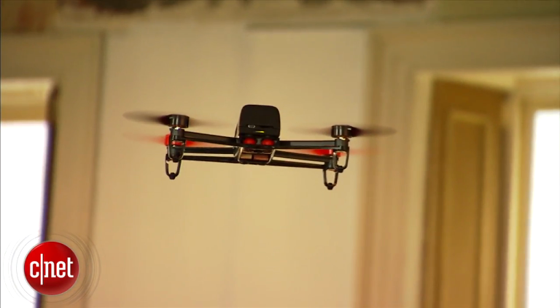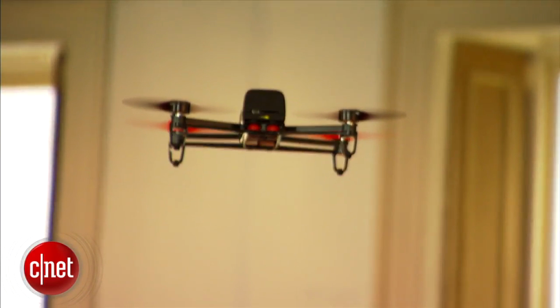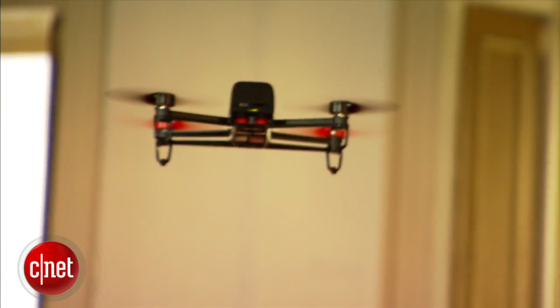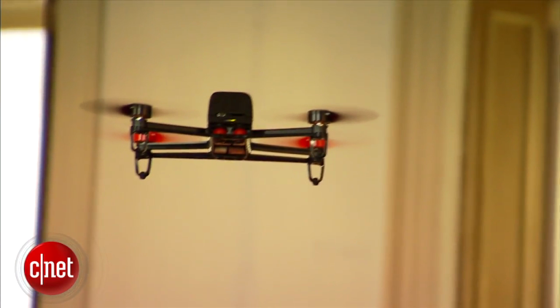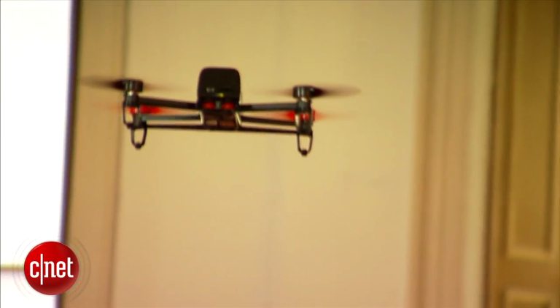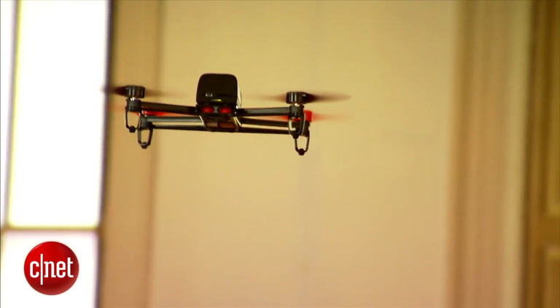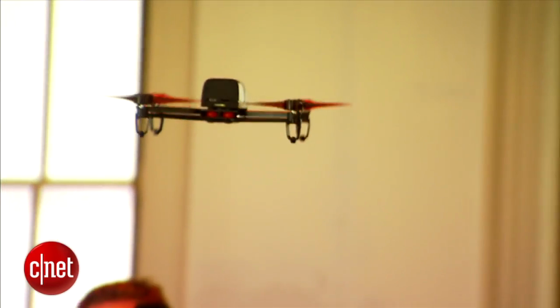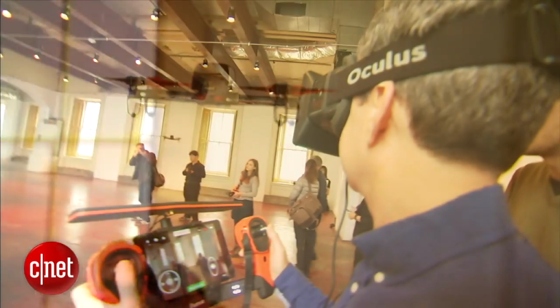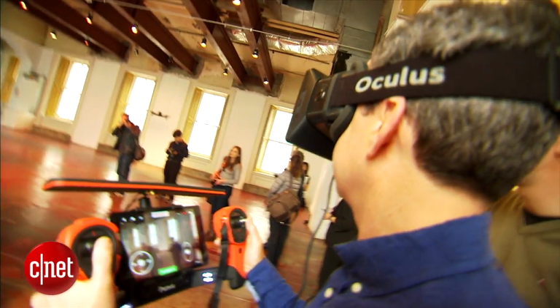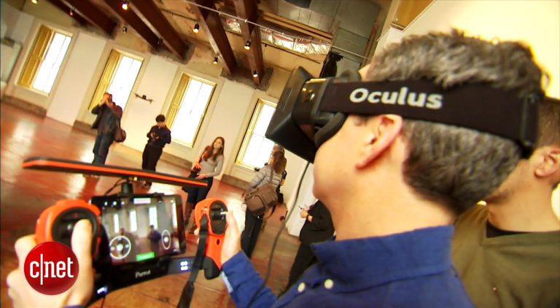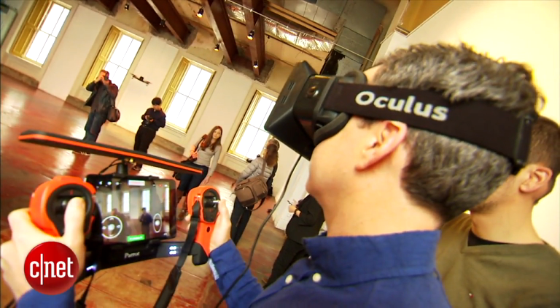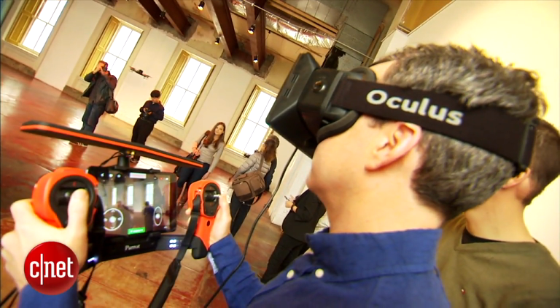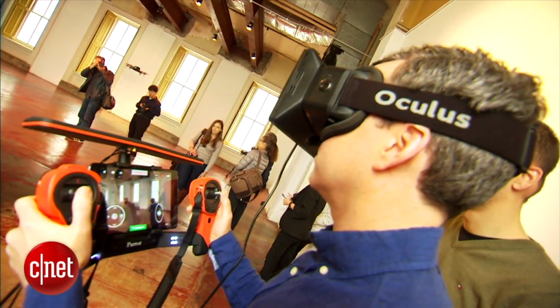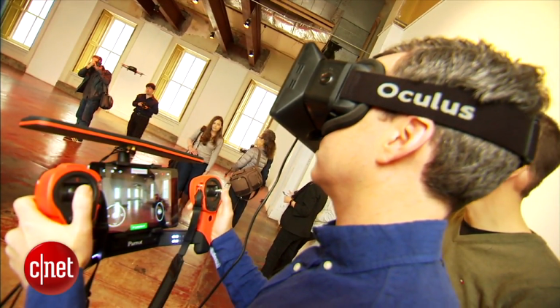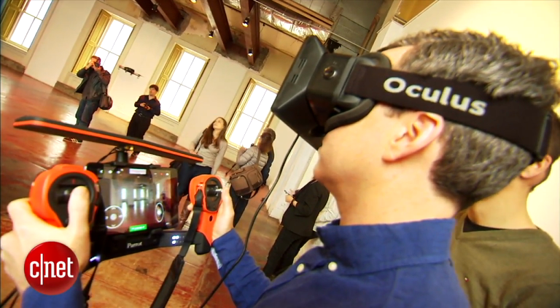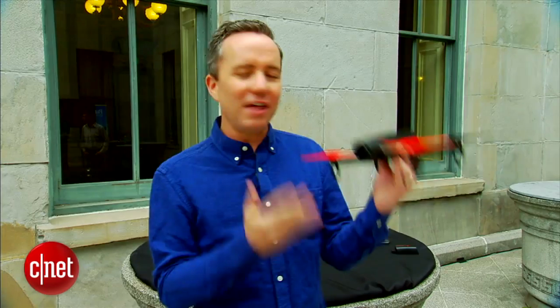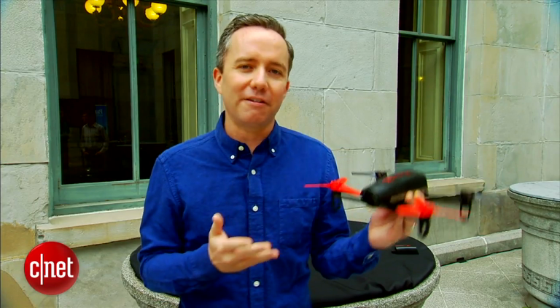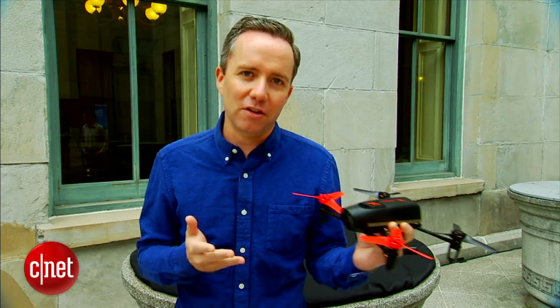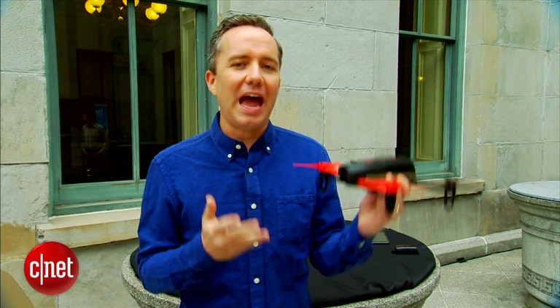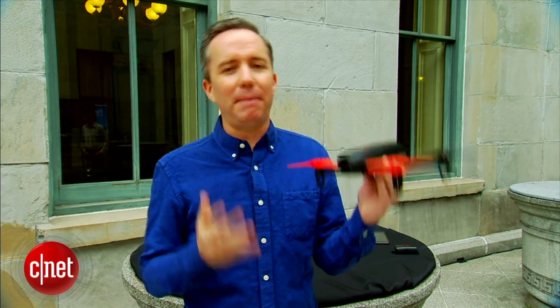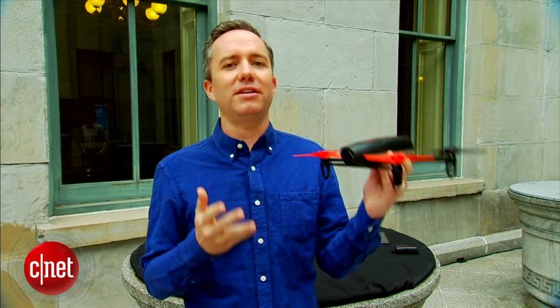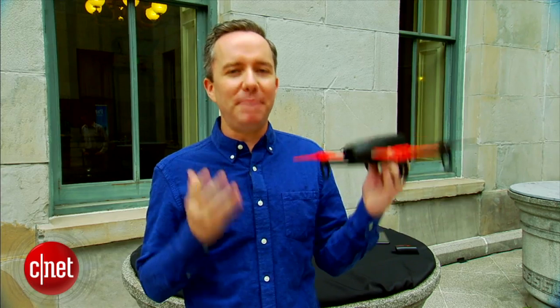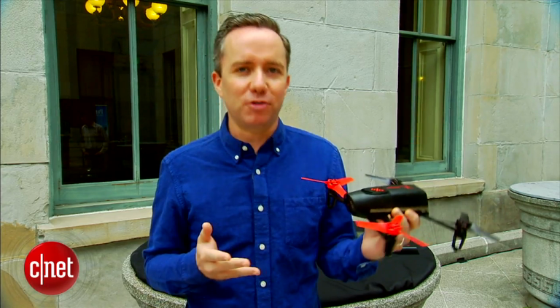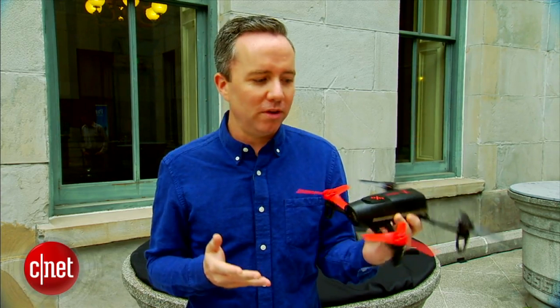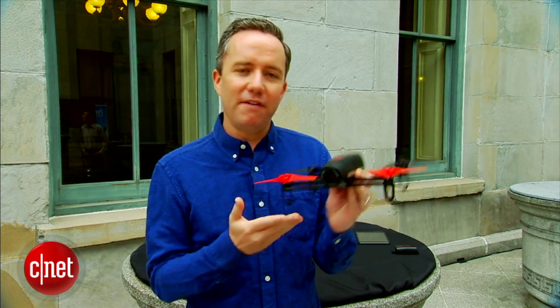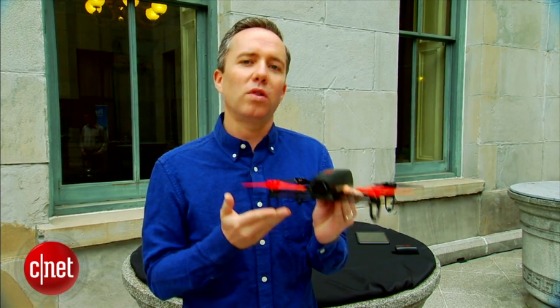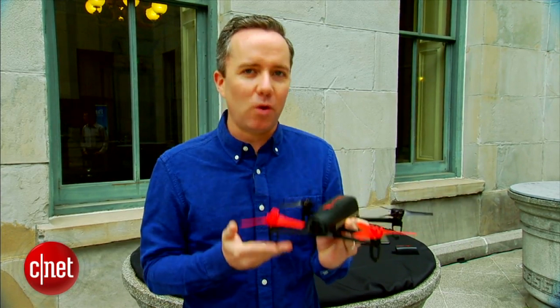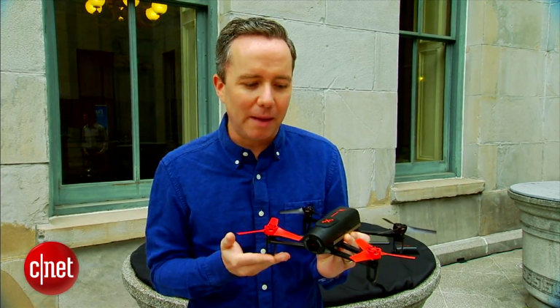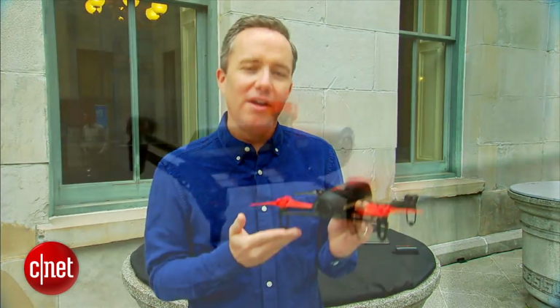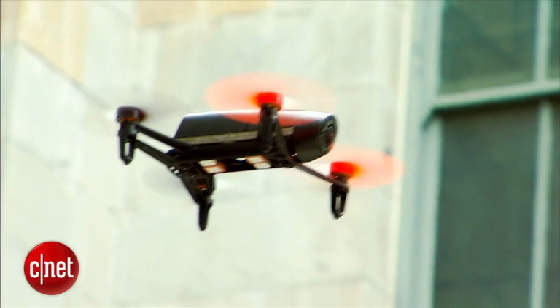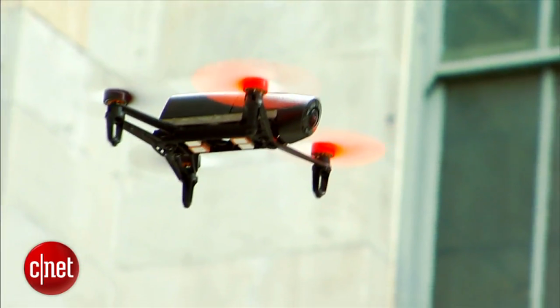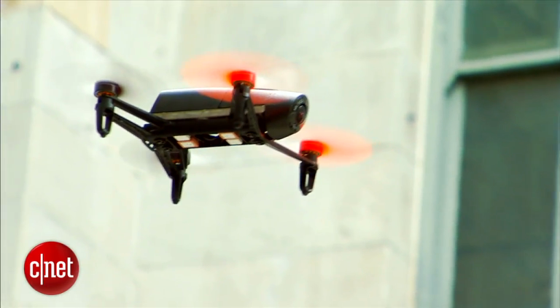We don't have pricing on this and we don't know exactly when it's coming out, but we are told it's coming out in 2014. So that is a first look at the Parrot Bebop drone — a very cool lightweight quadcopter that I'm excited to see this year.